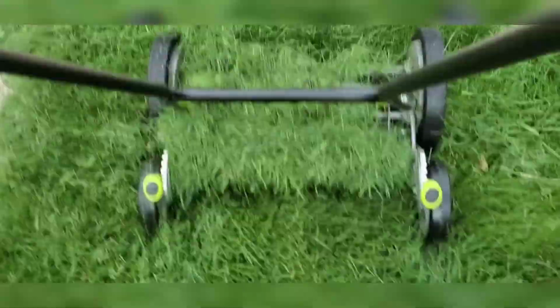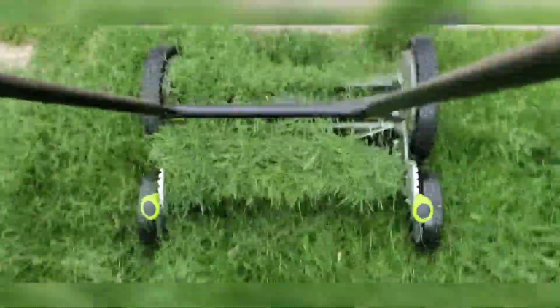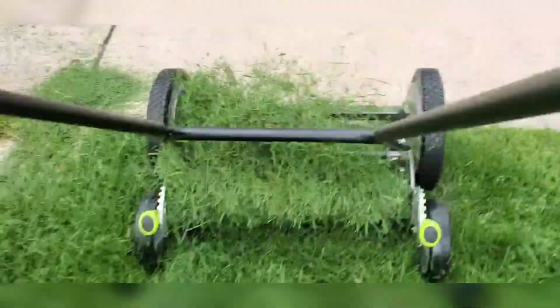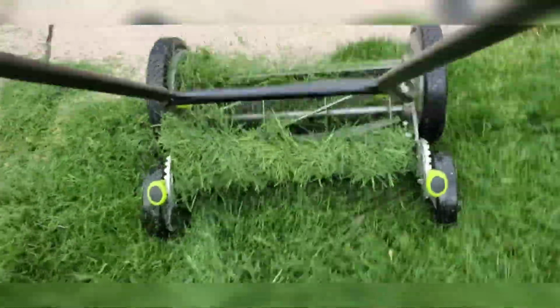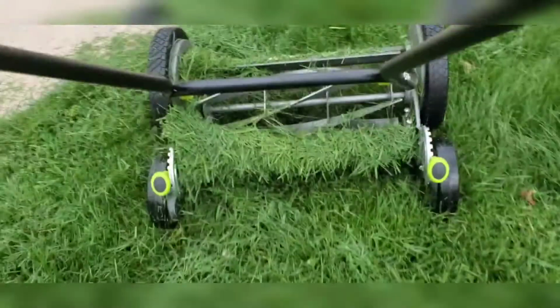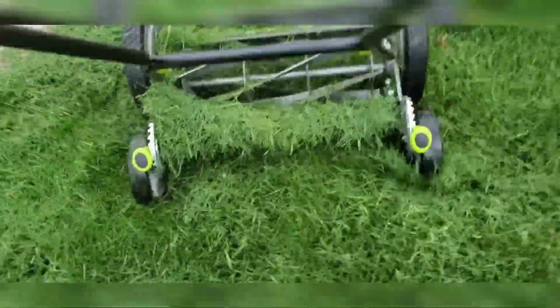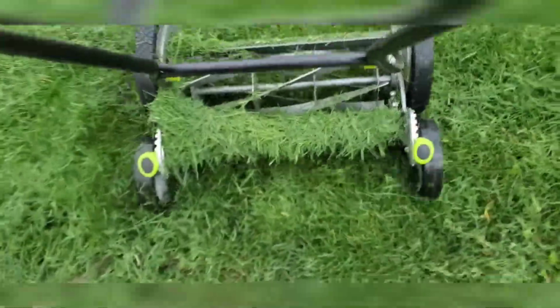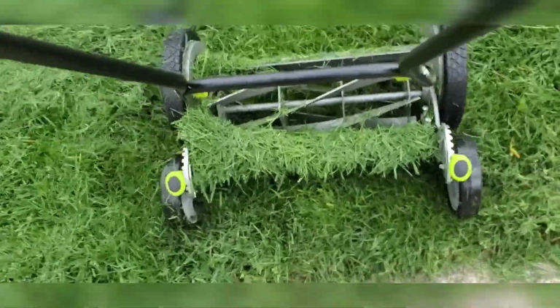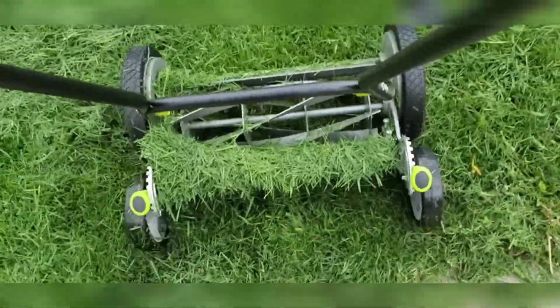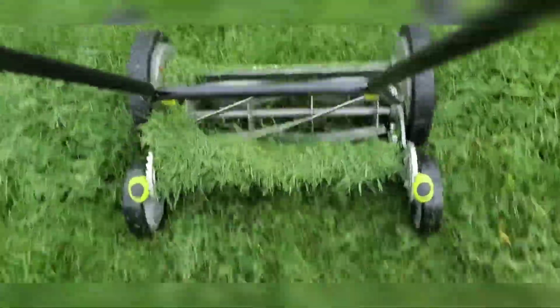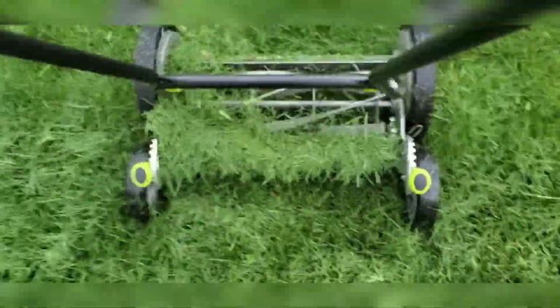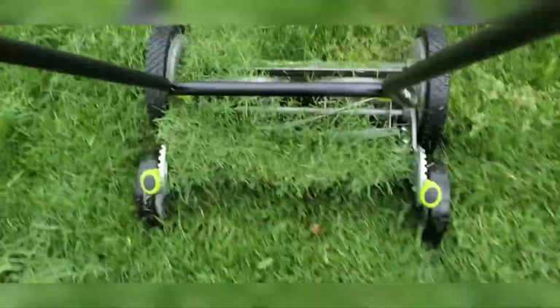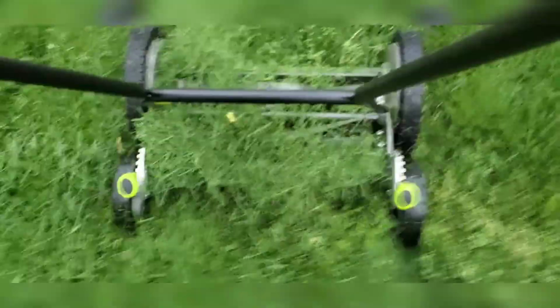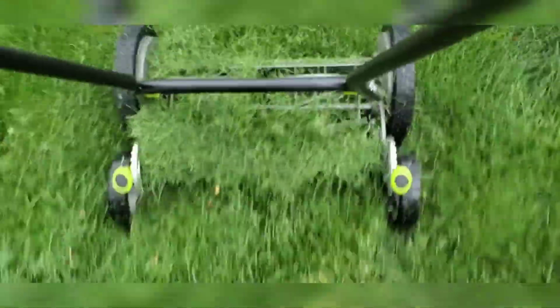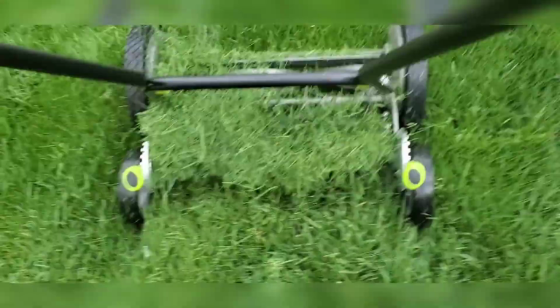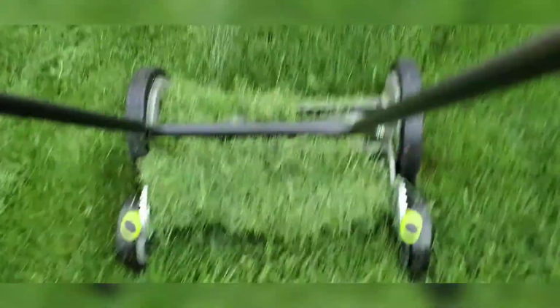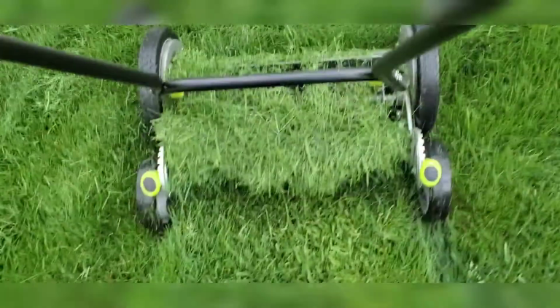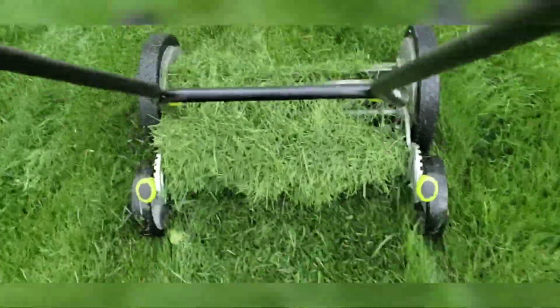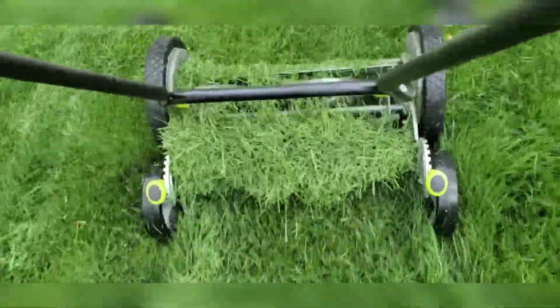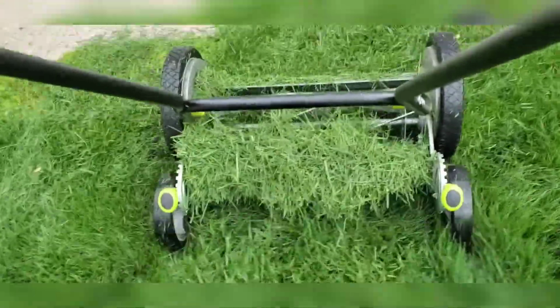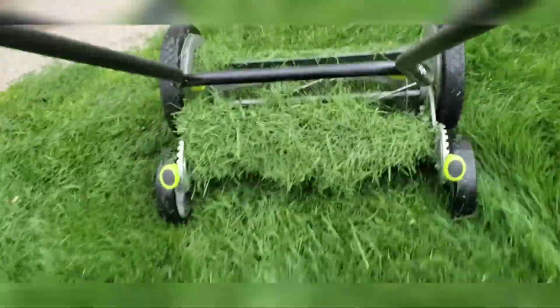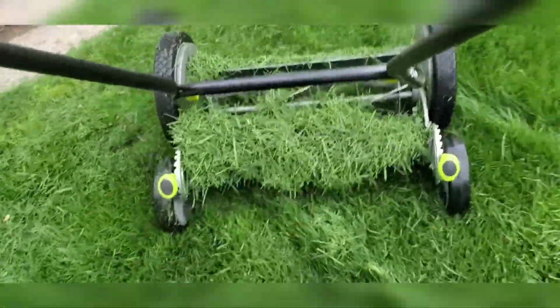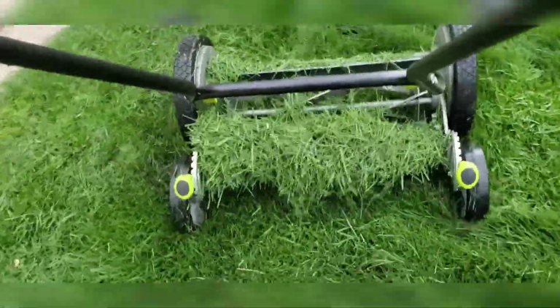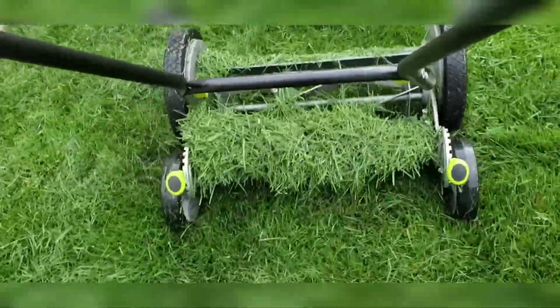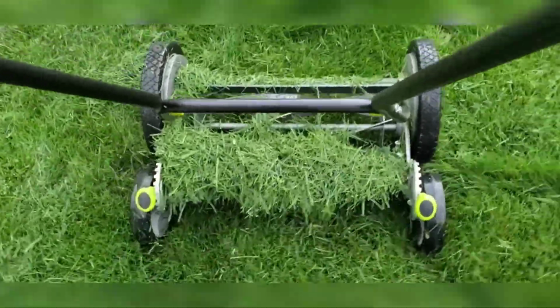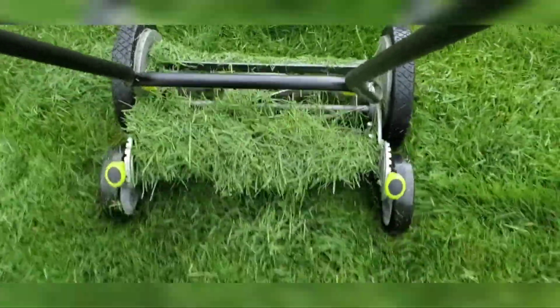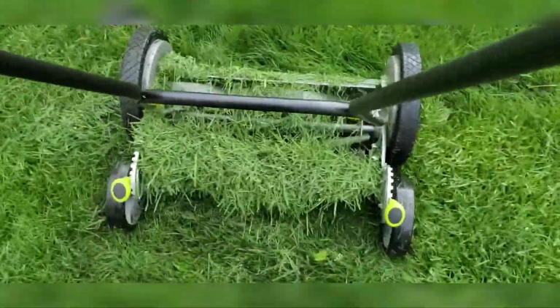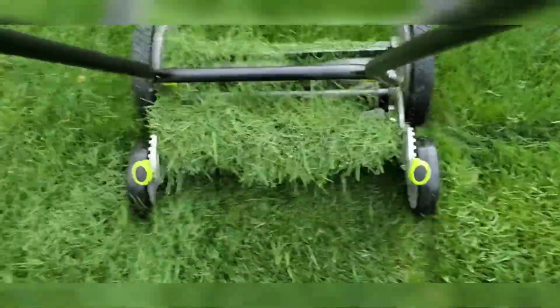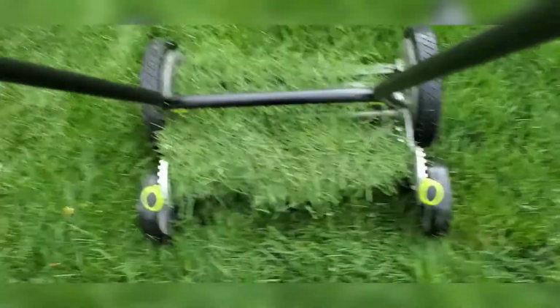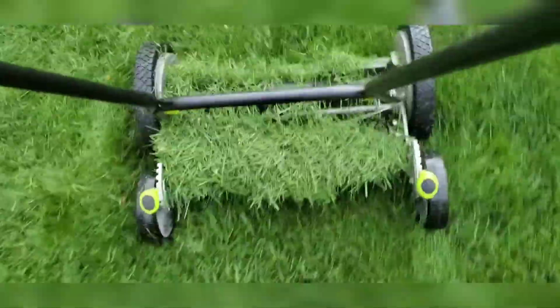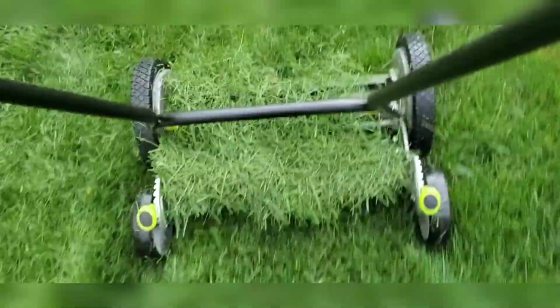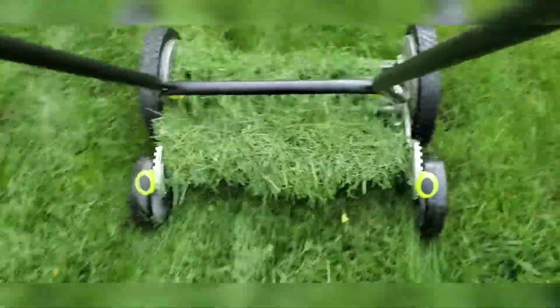Little twigs and stuff do stop it, but just back up and then push it forward. Really, really easy to keep it going. Not a big deal.